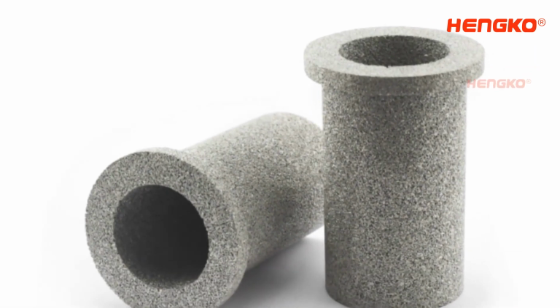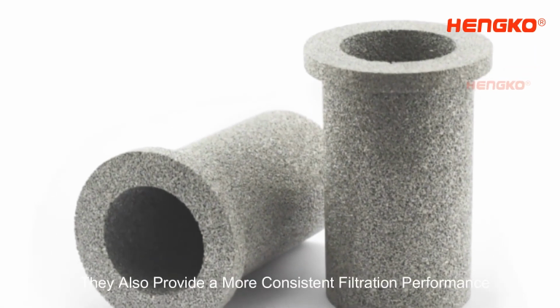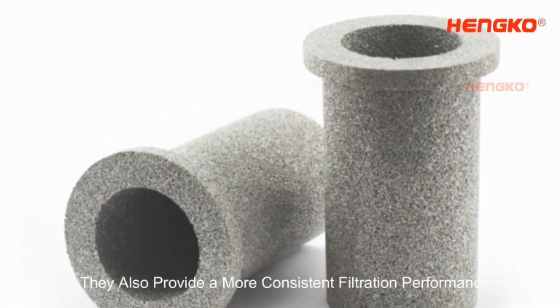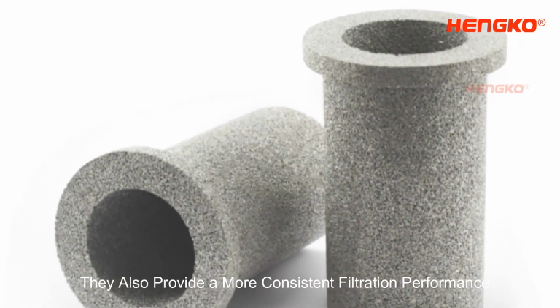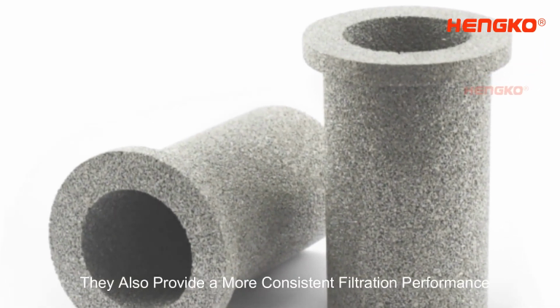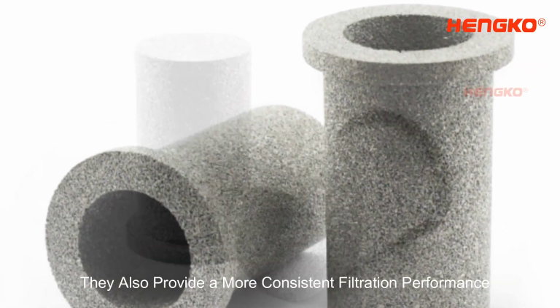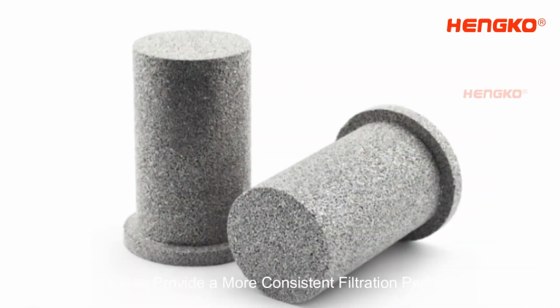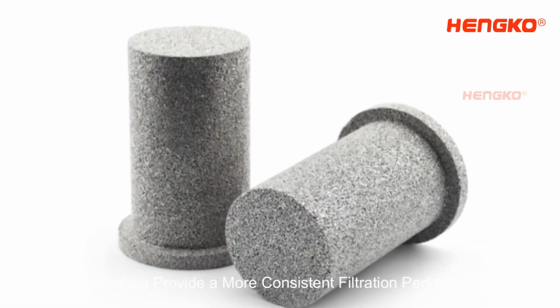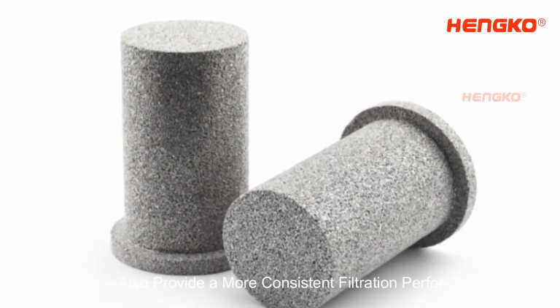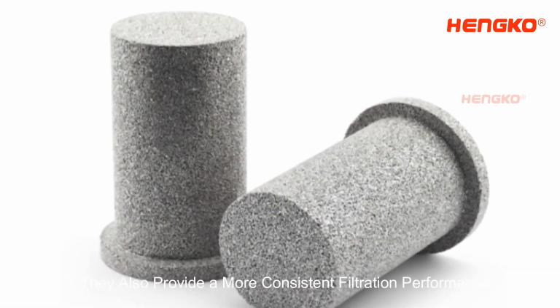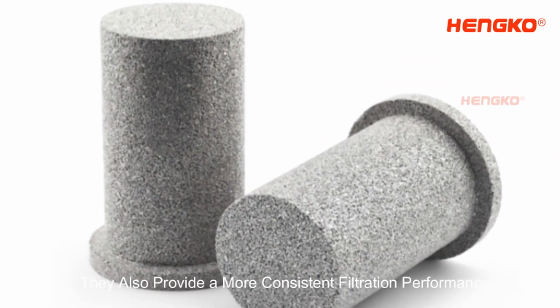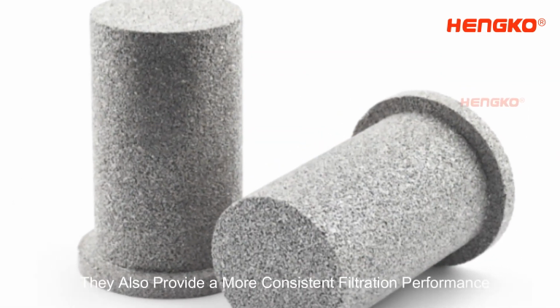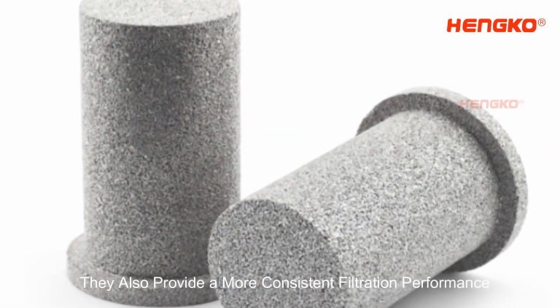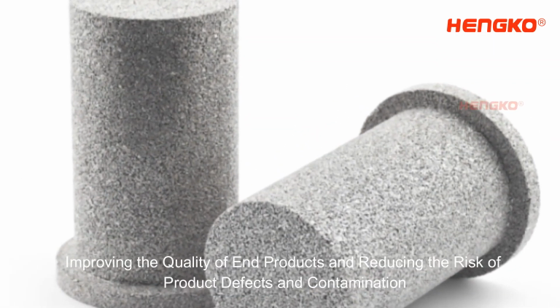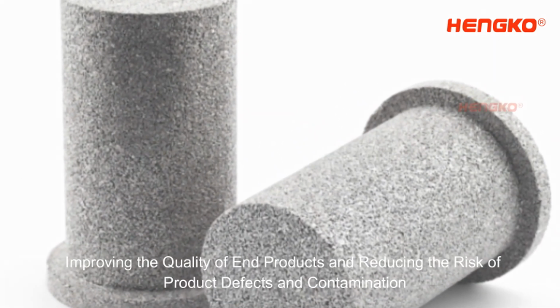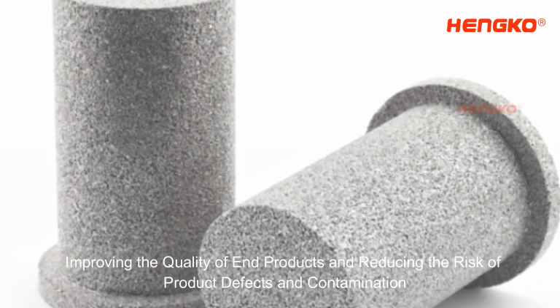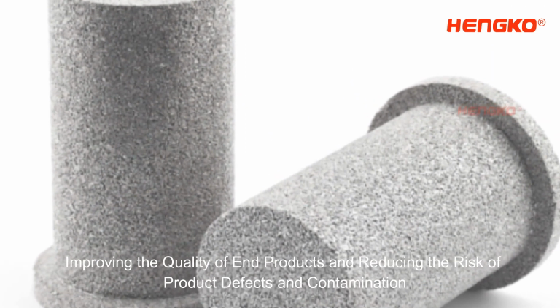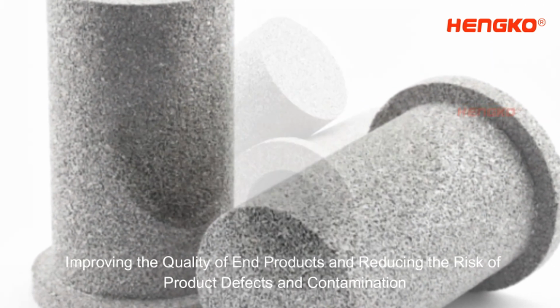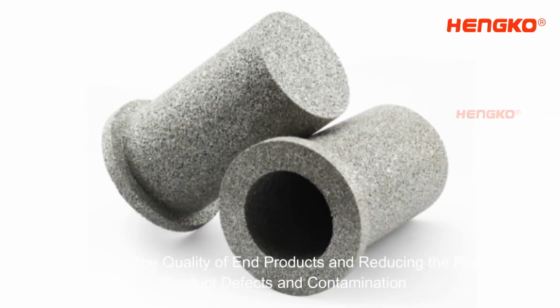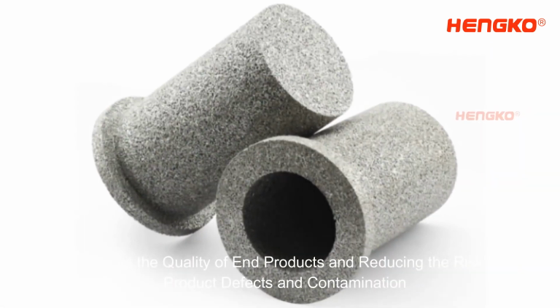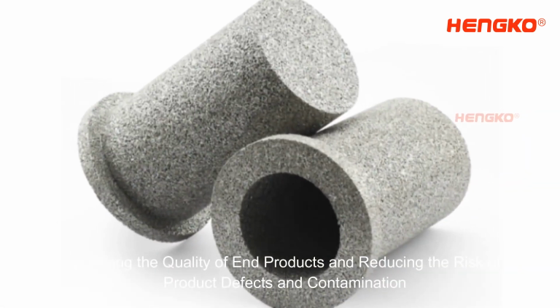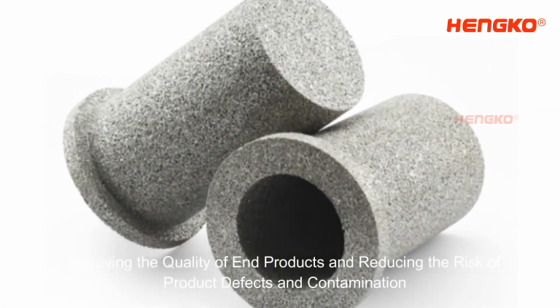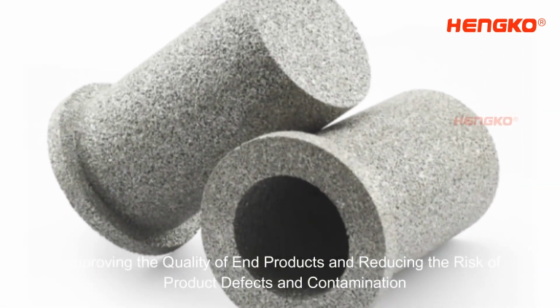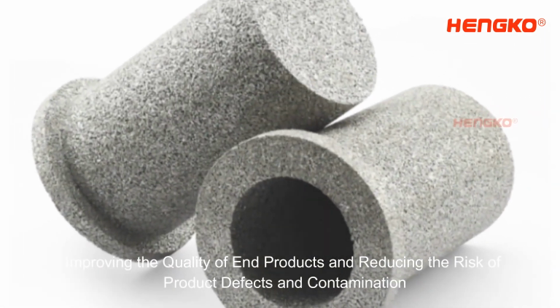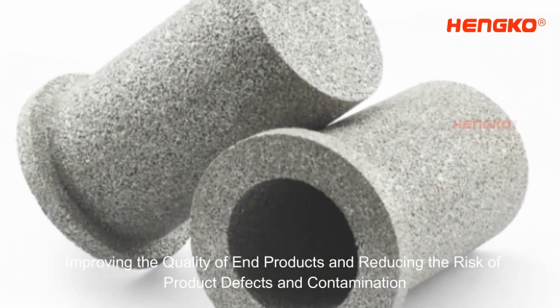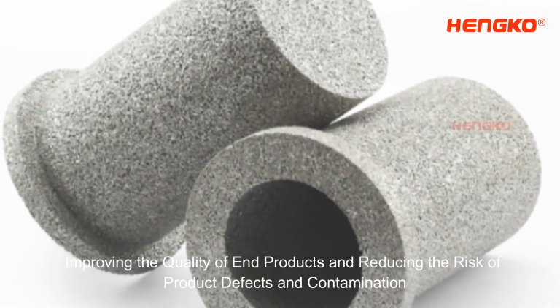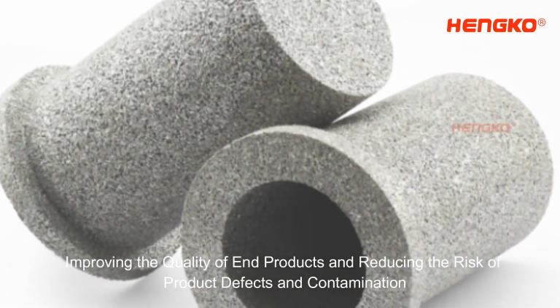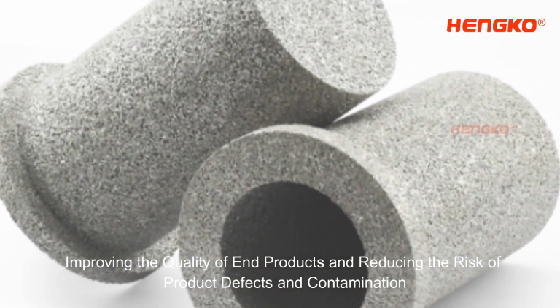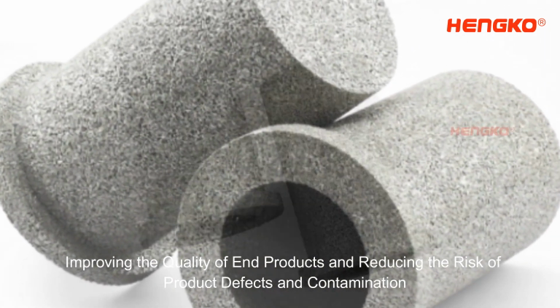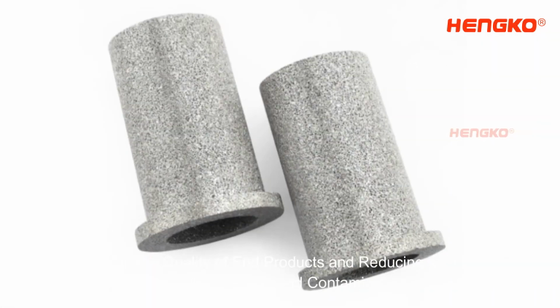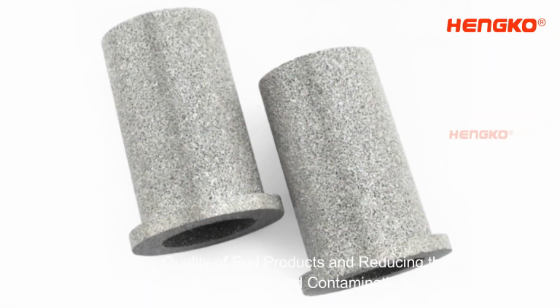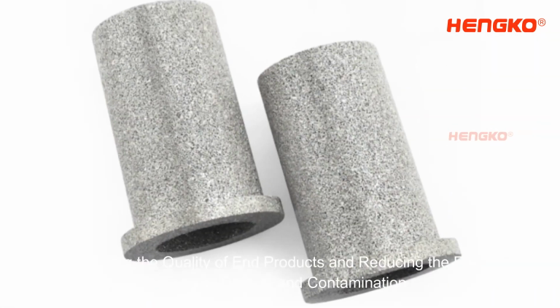They also provide a more consistent filtration performance, improving the quality of end products and reducing the risk of product defects and contamination.